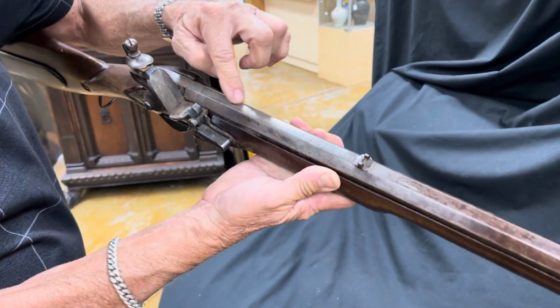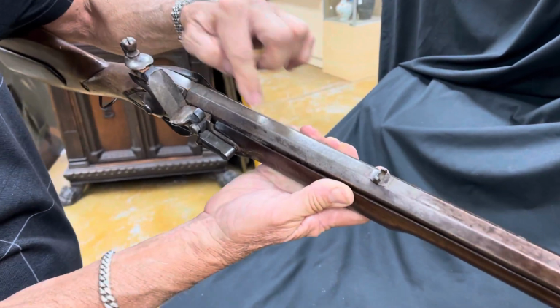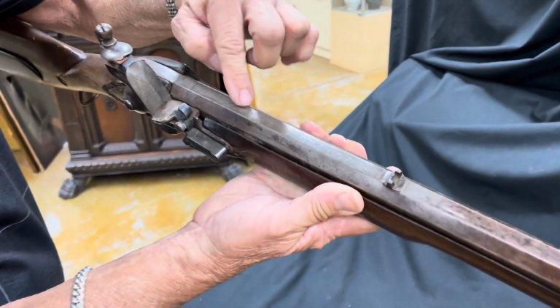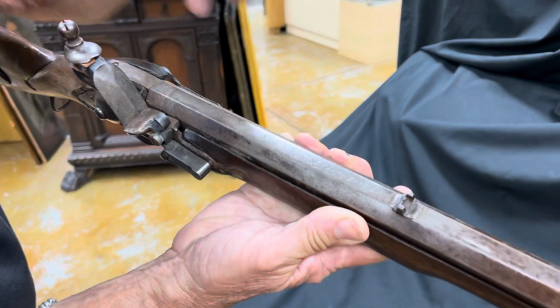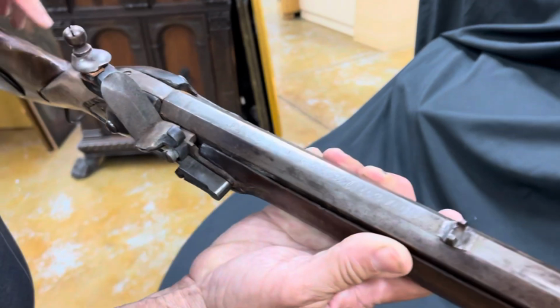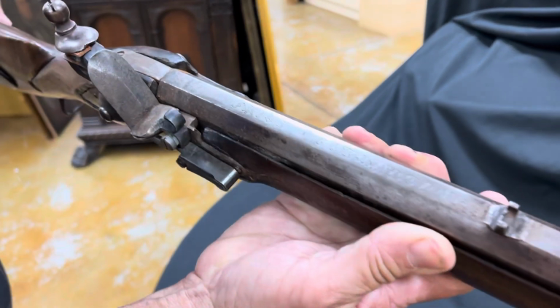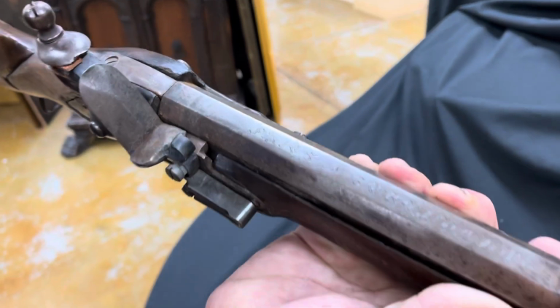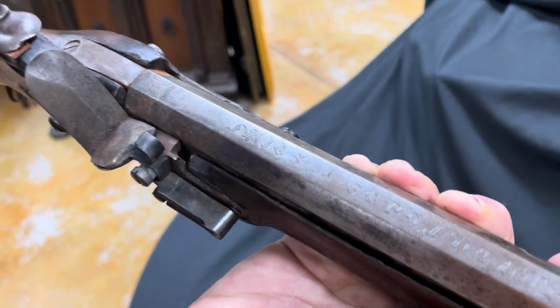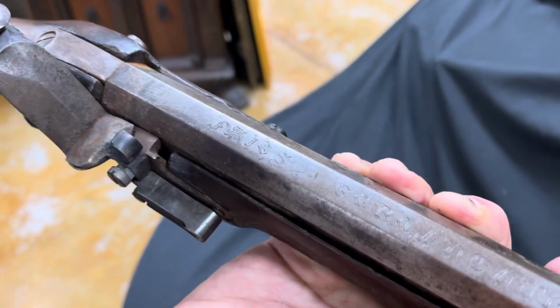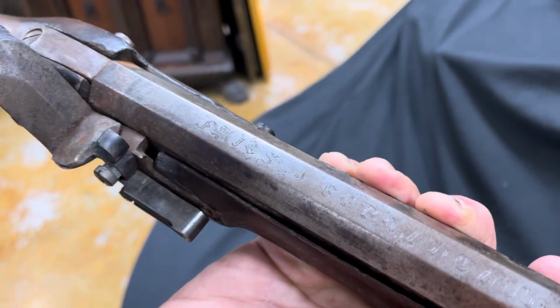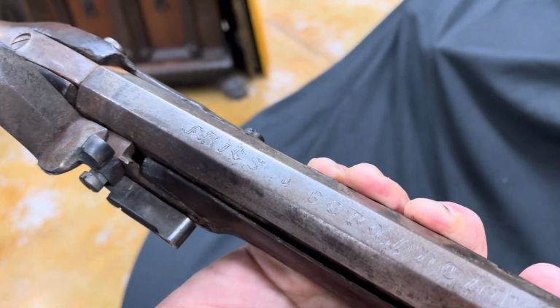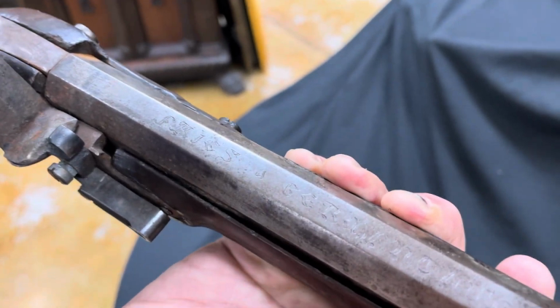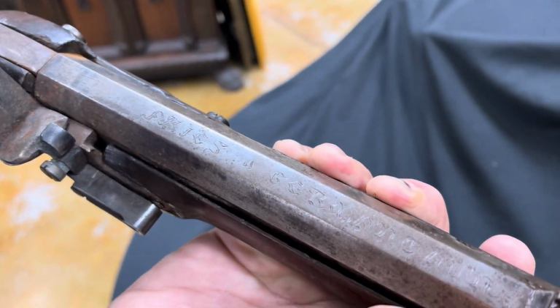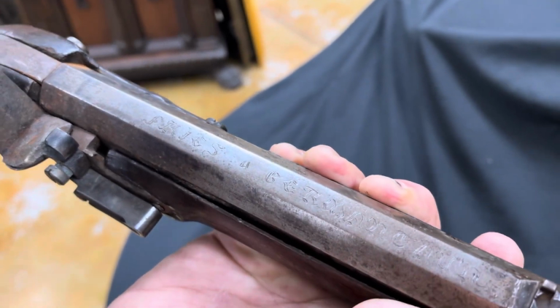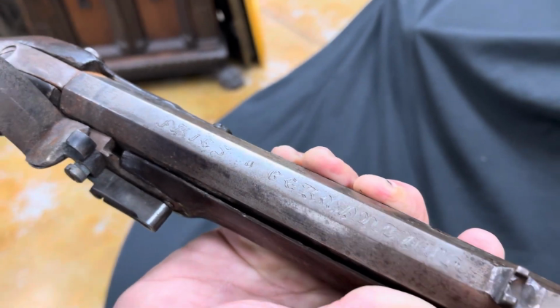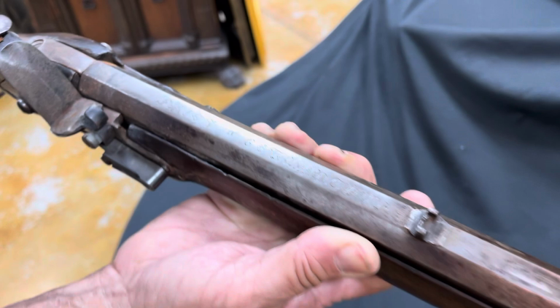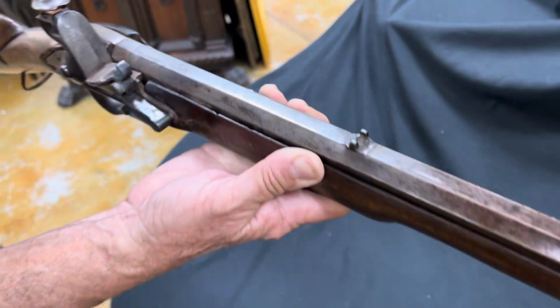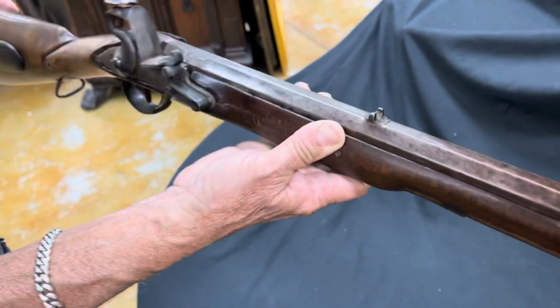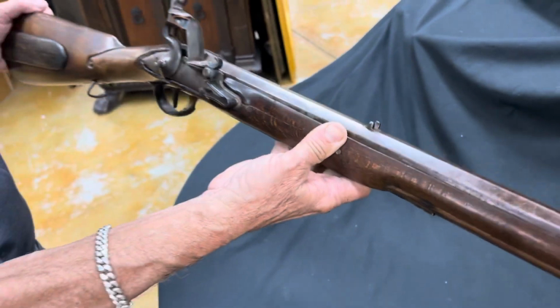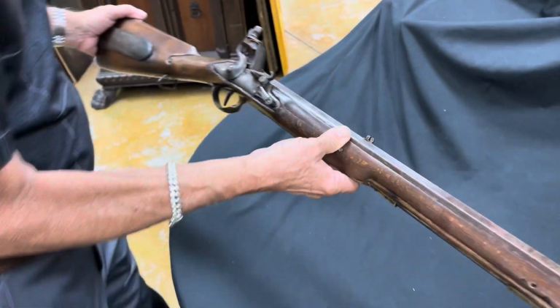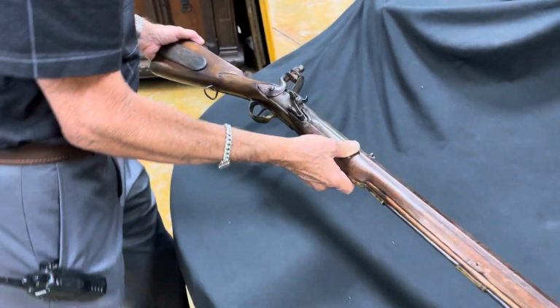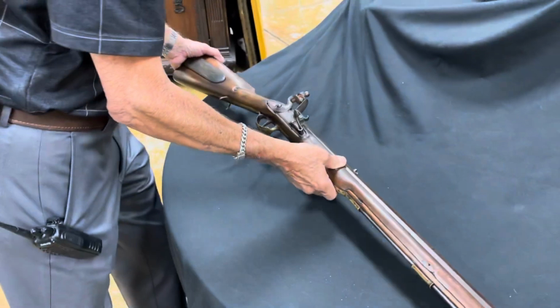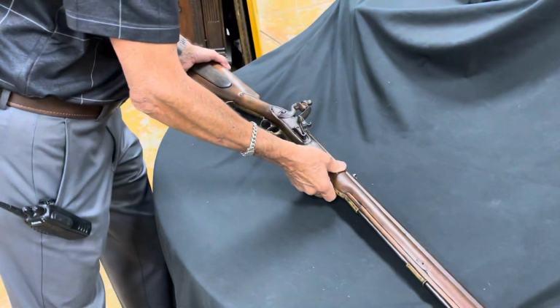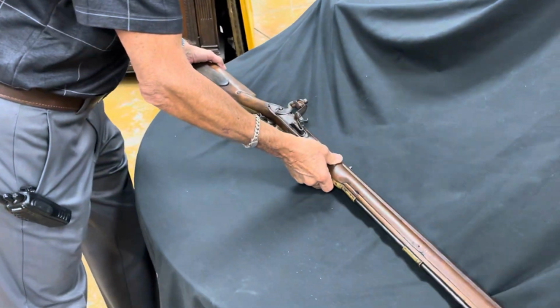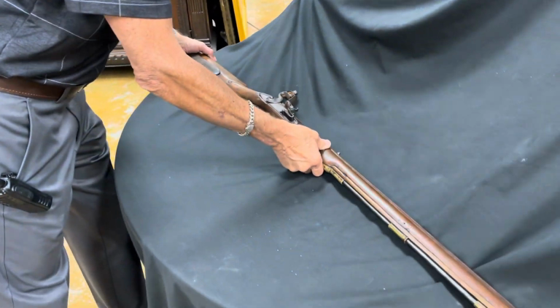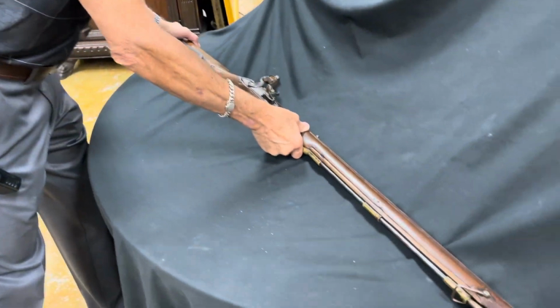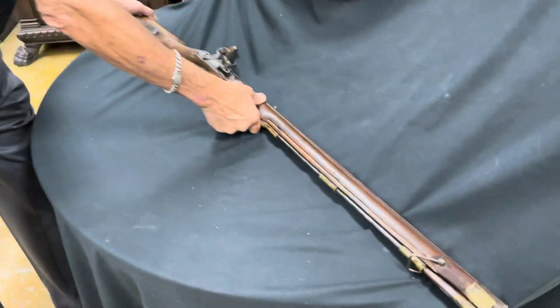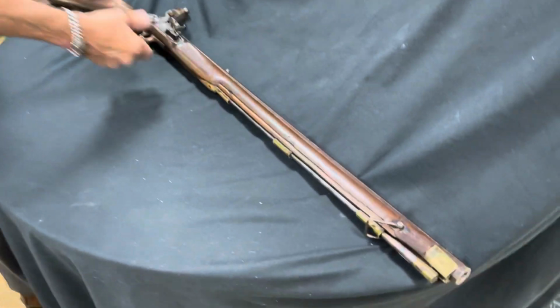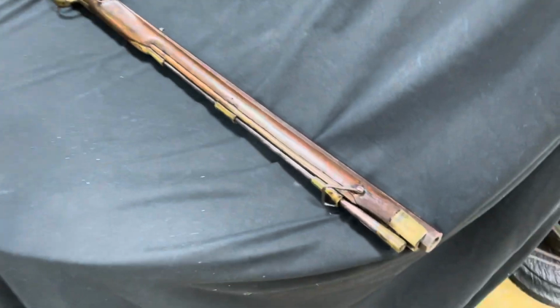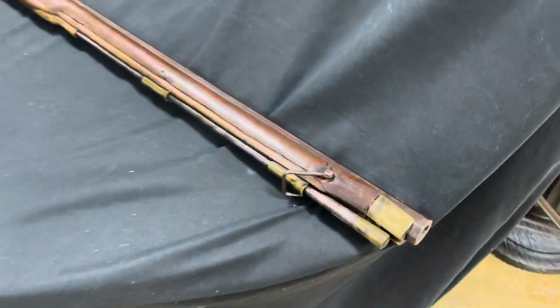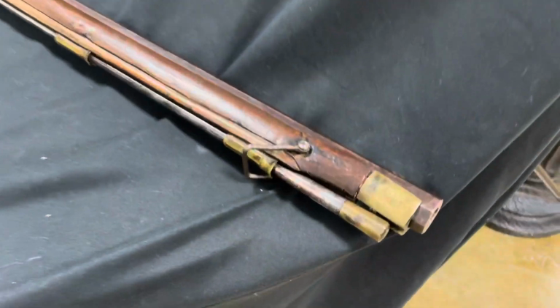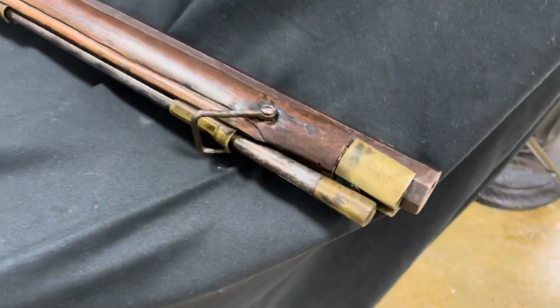And Frise, meaning Frisian, which is a part of Northern Europe where so many of the settlers in Germantown were recruited, really.